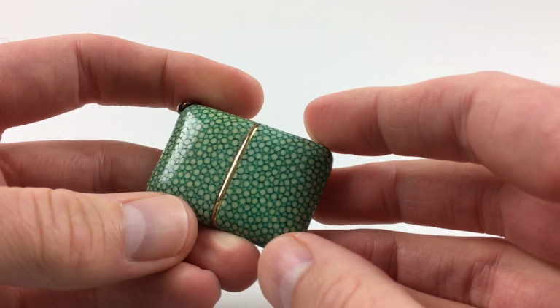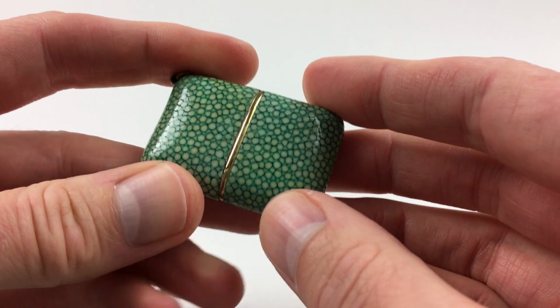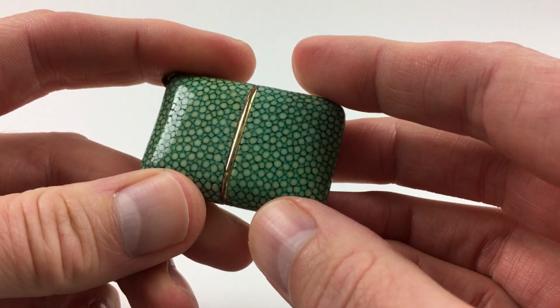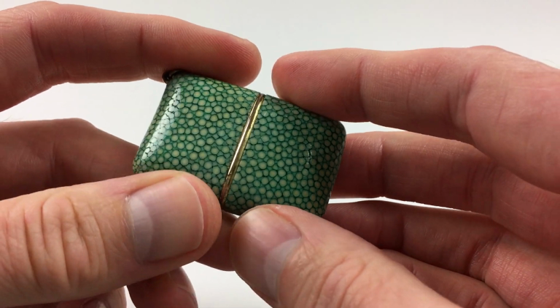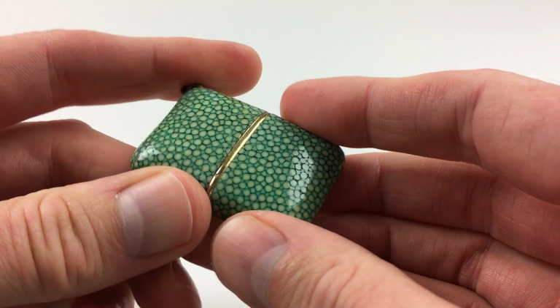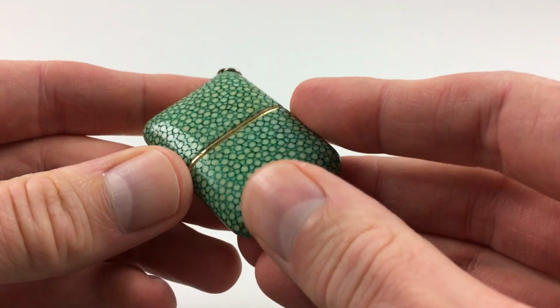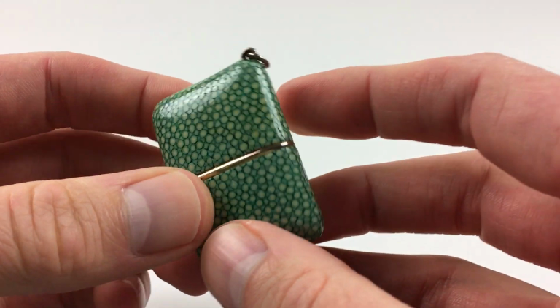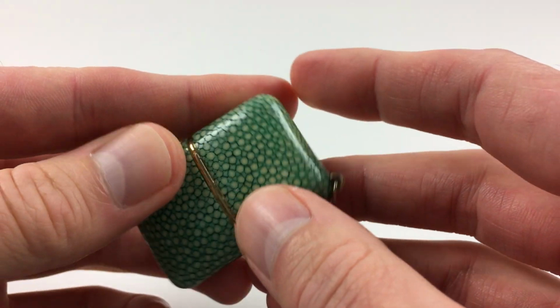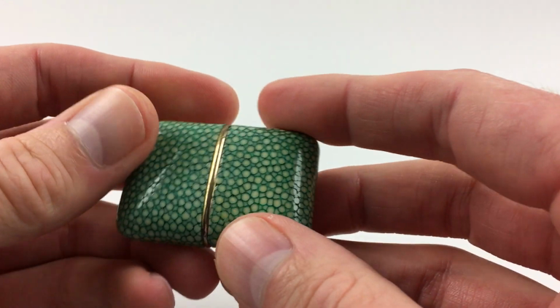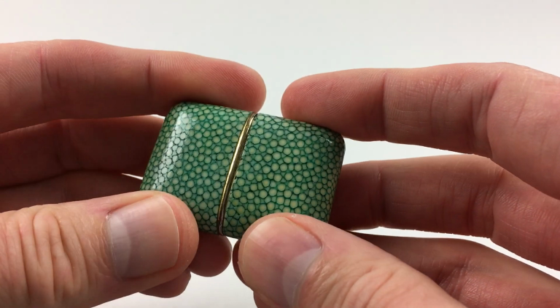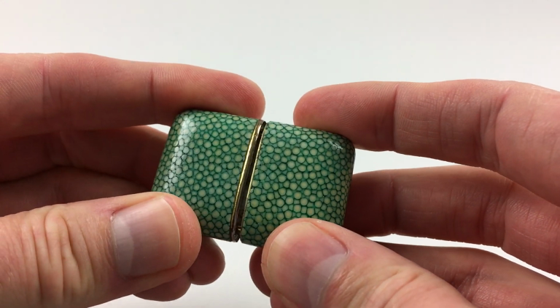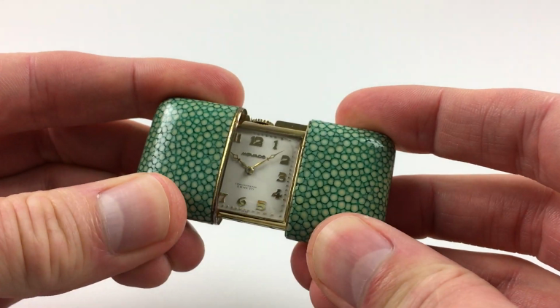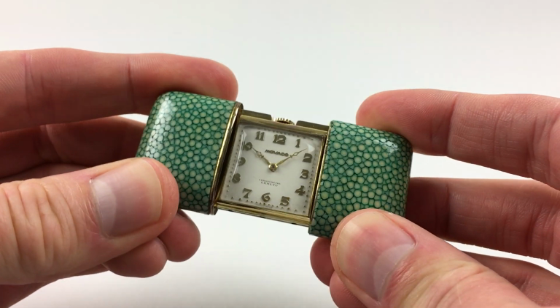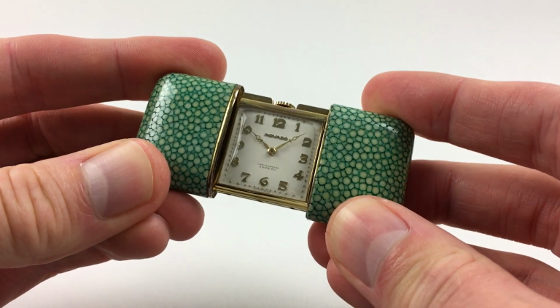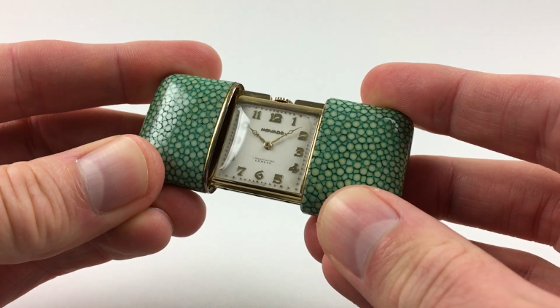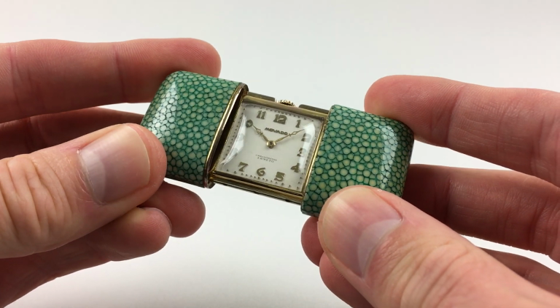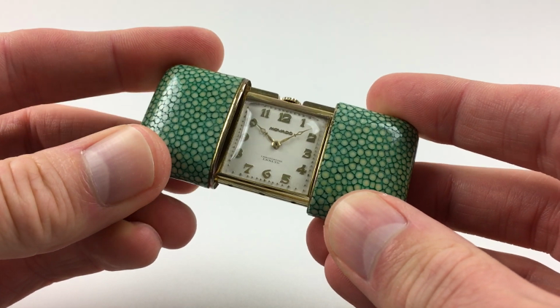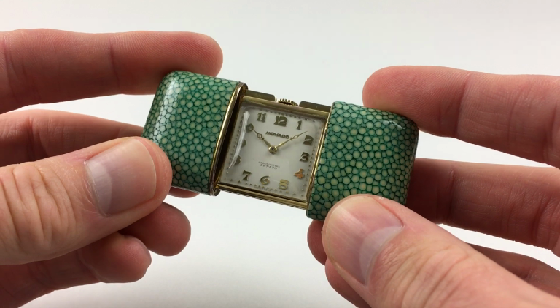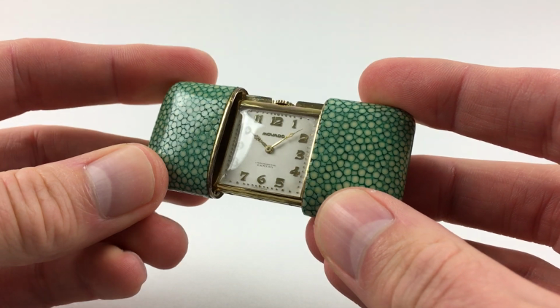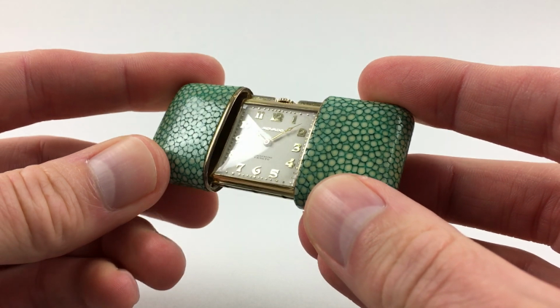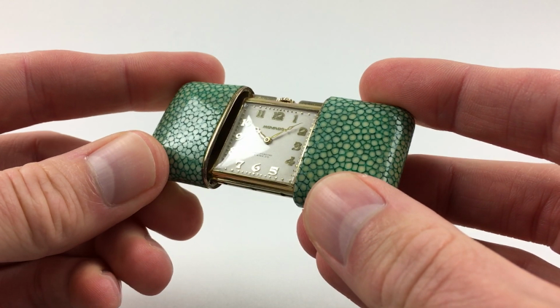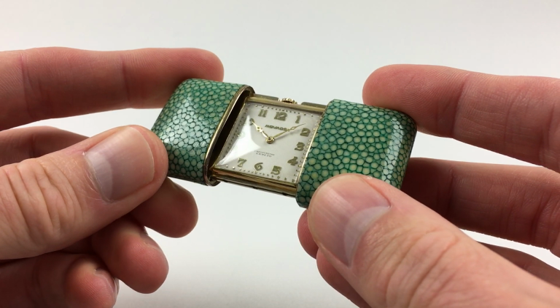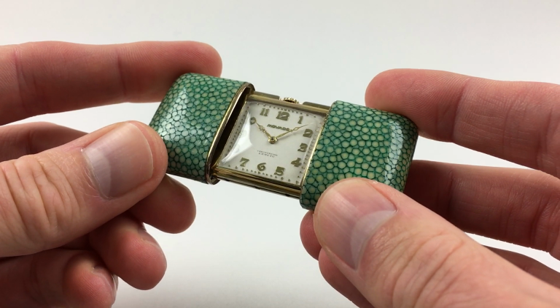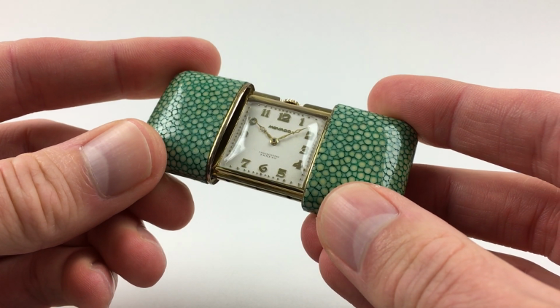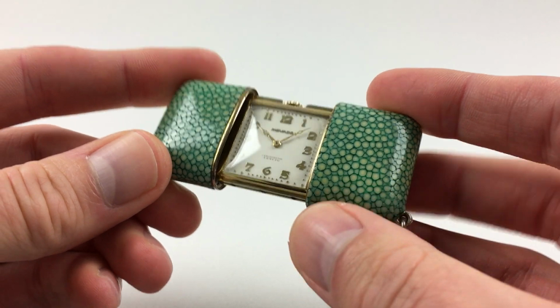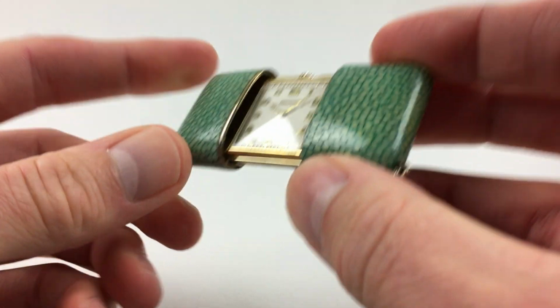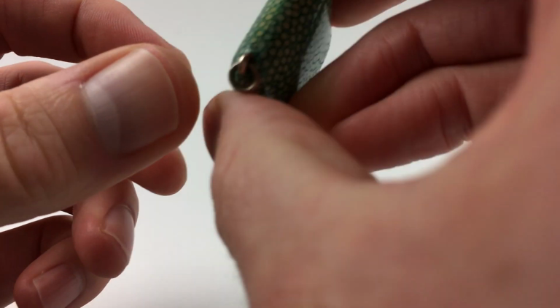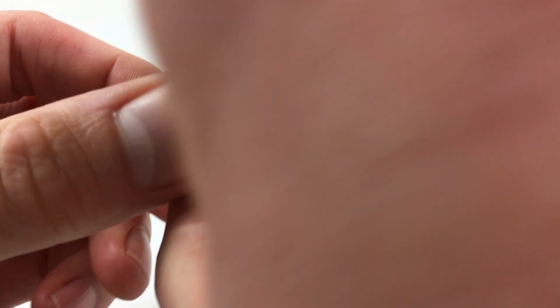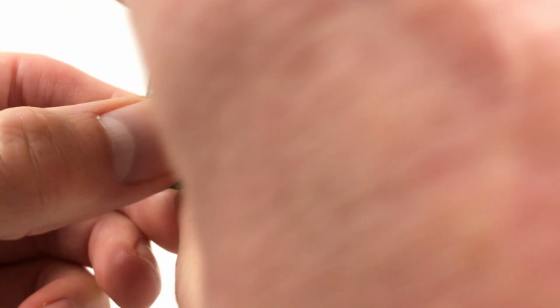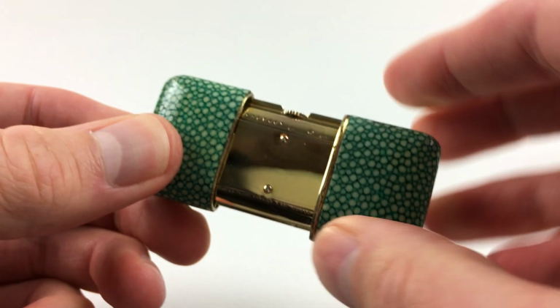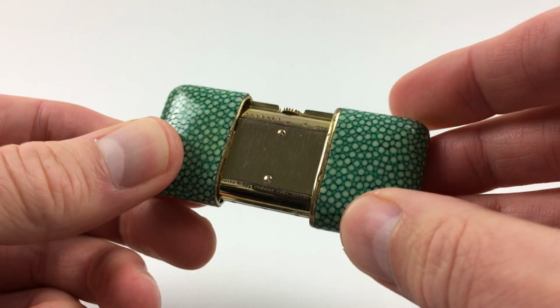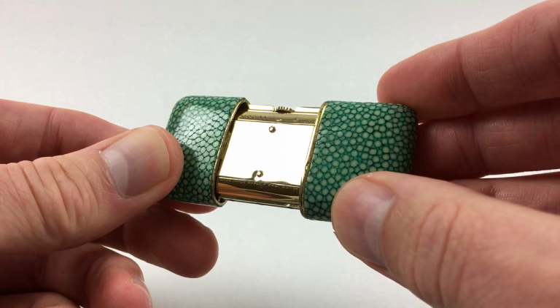The watch has chagrin covers, which slide open to reveal the dial, and this is silvered with raised gilded Arabic numerals. The main body of the case is silver gilt.